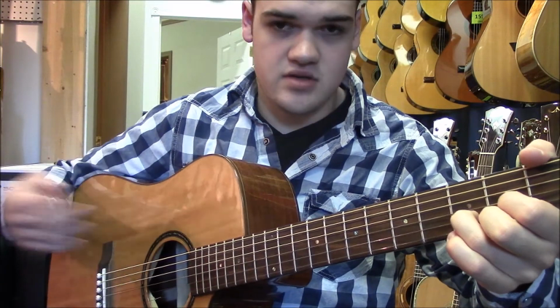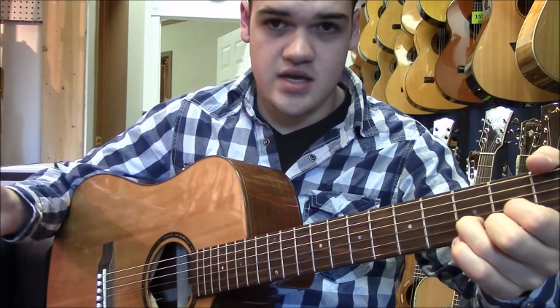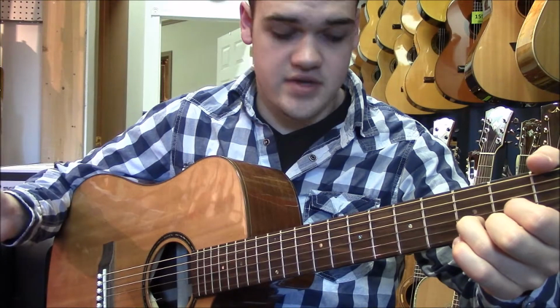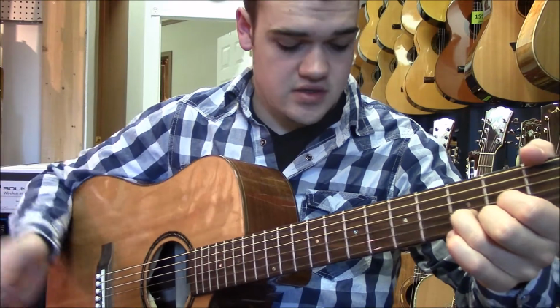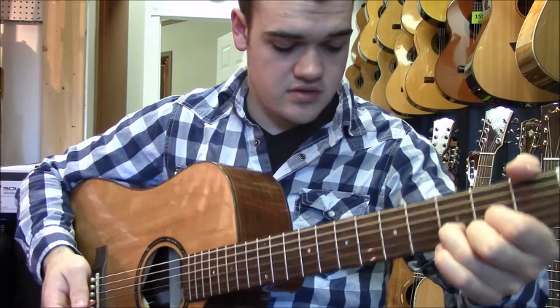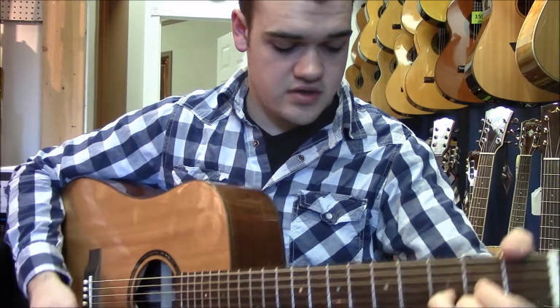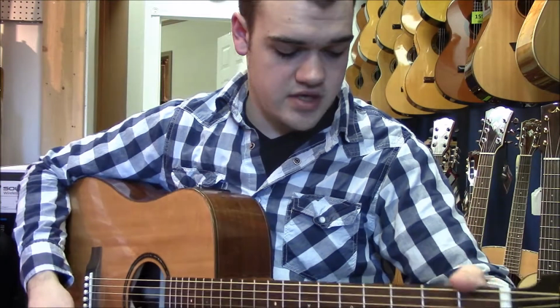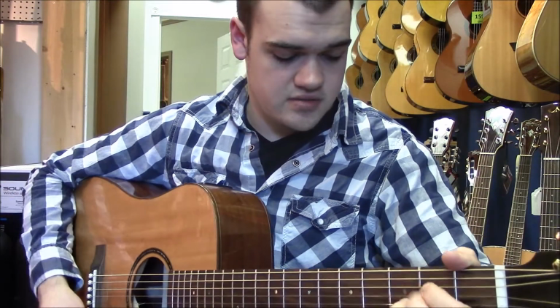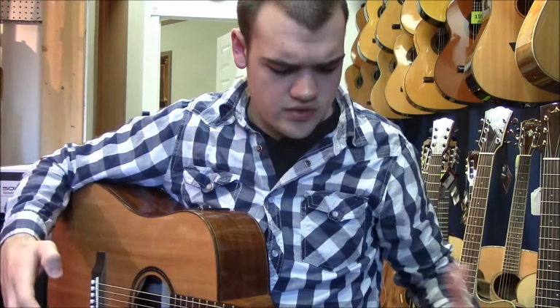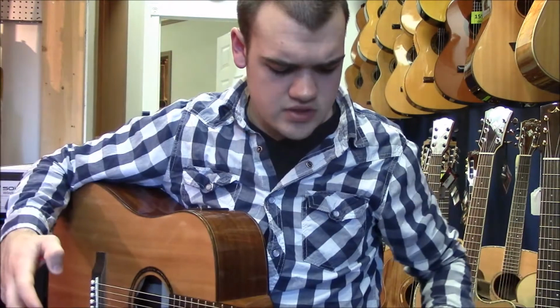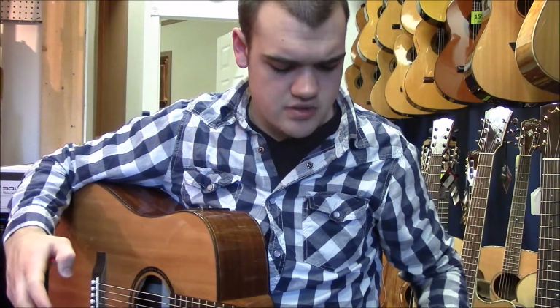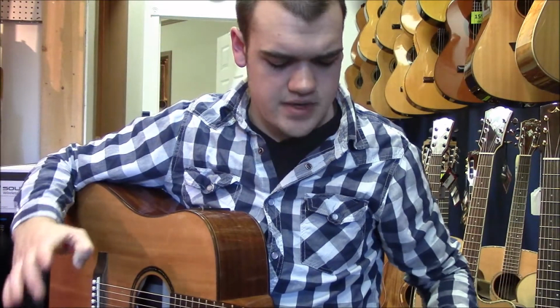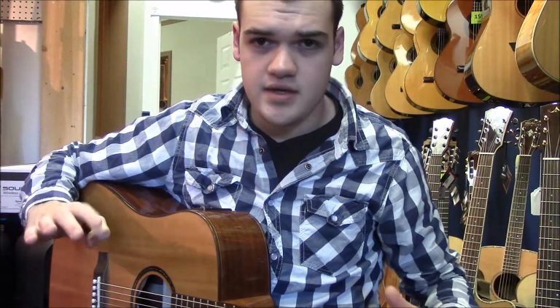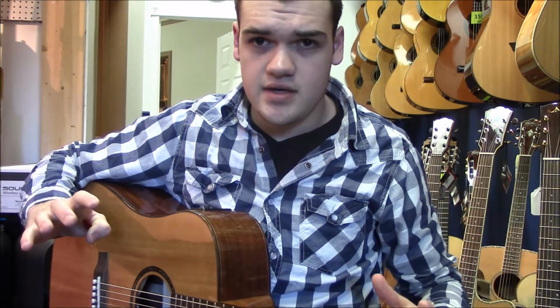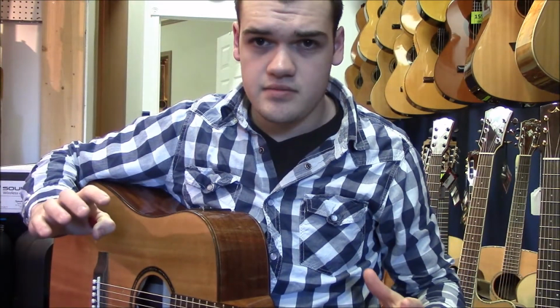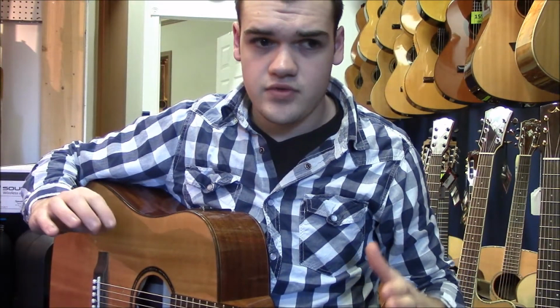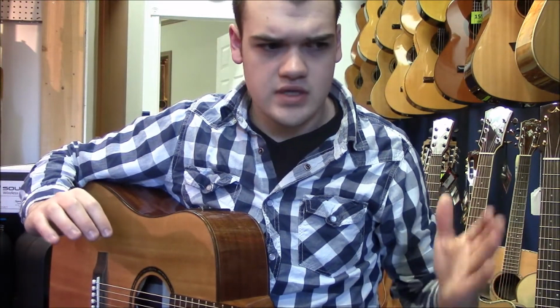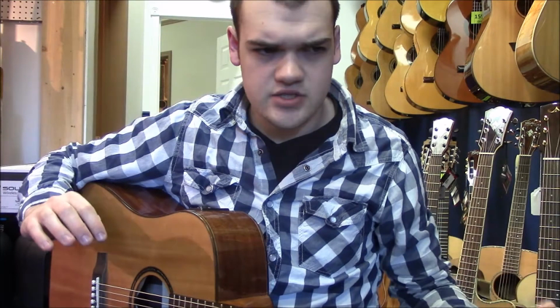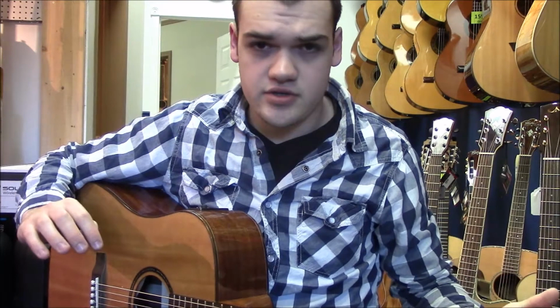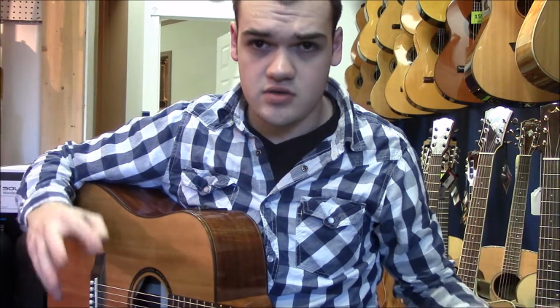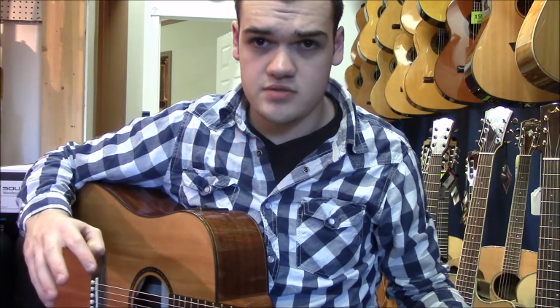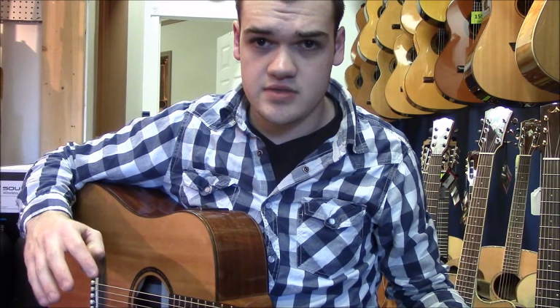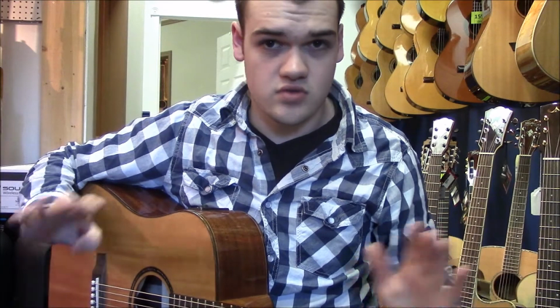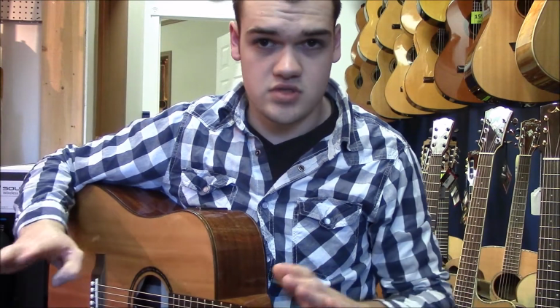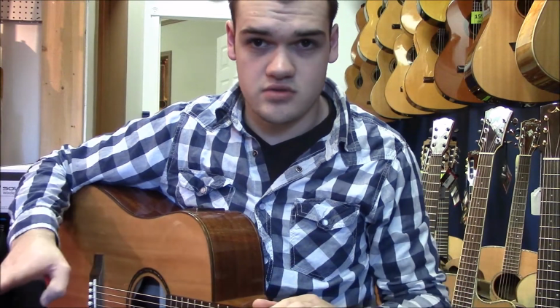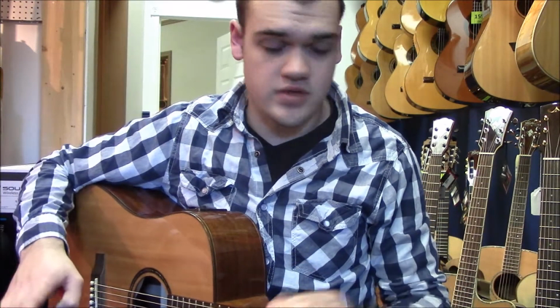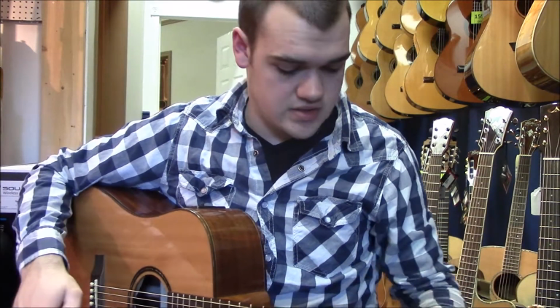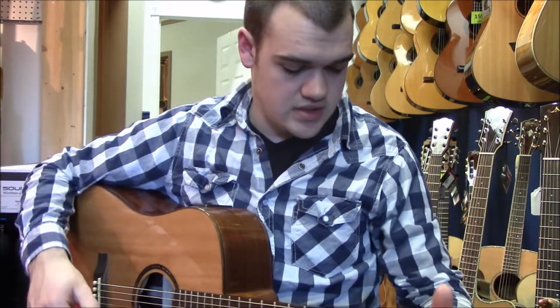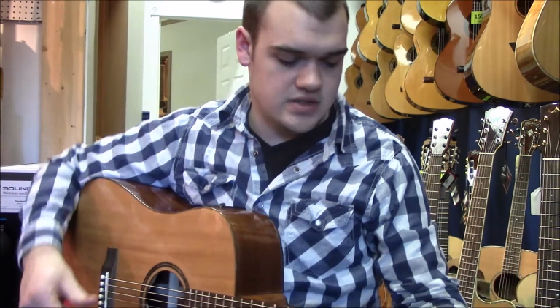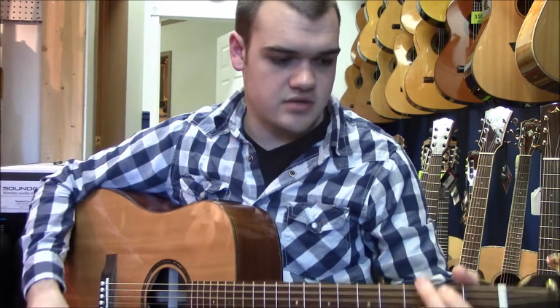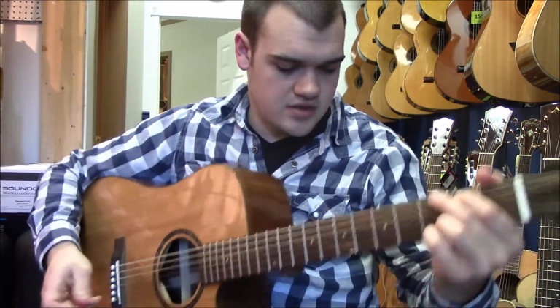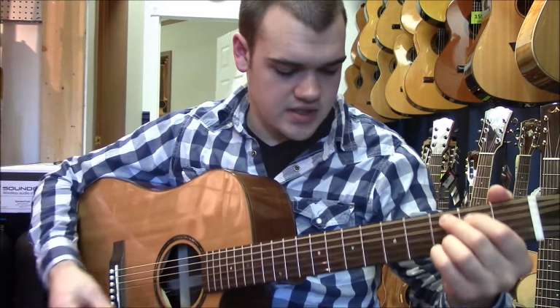And you just hang on that D — you don't go to your E minor. But the chorus strum pattern, really make sure you're used to the chords by themselves or just don't do them with this. It's a little bit complicated.